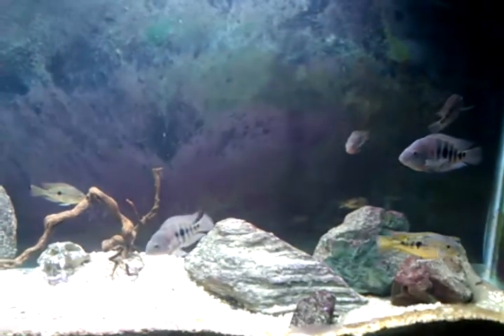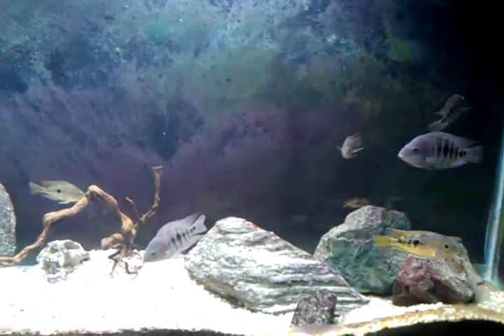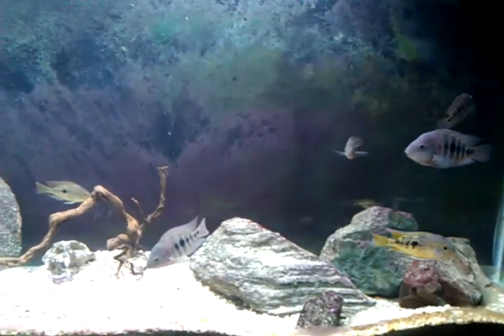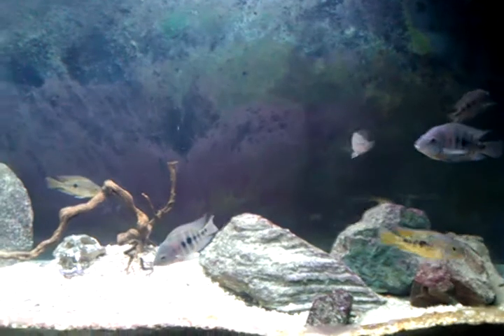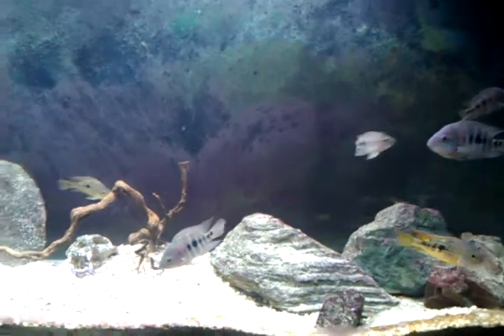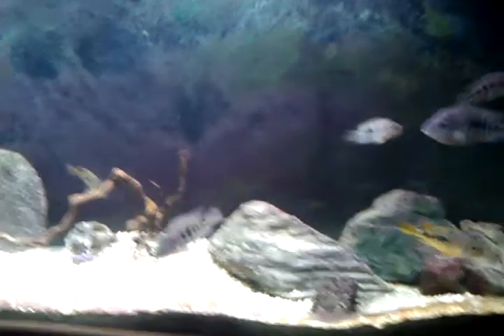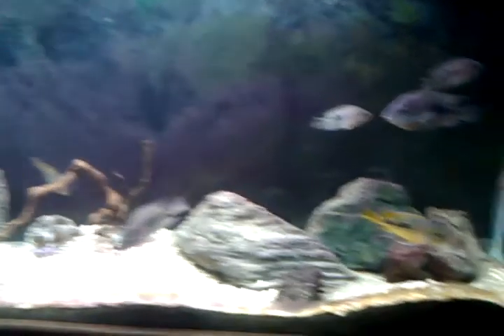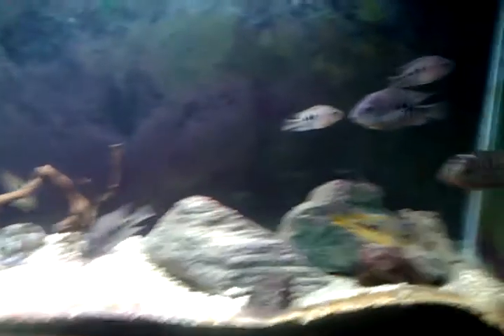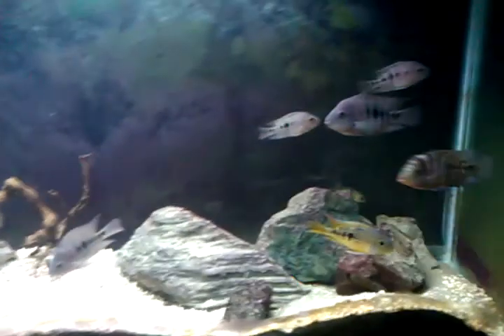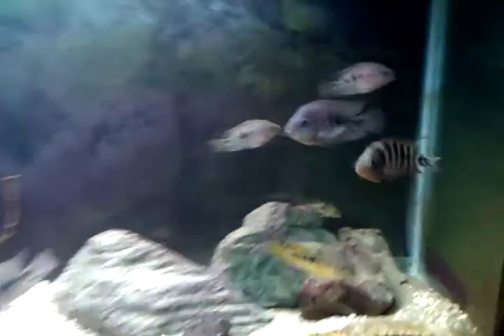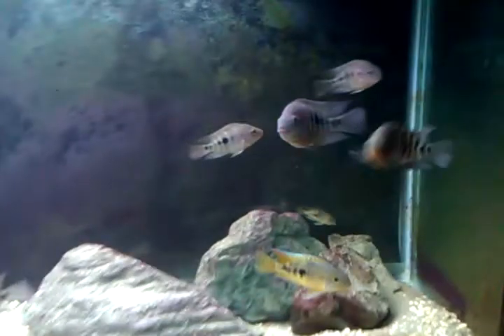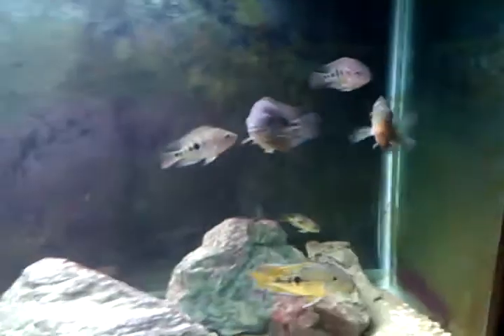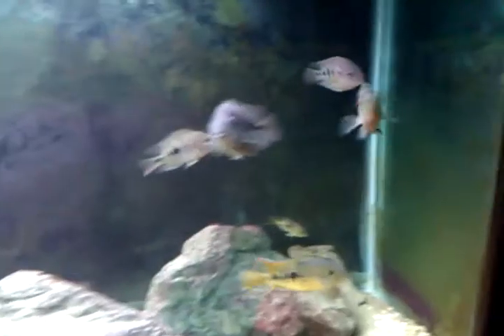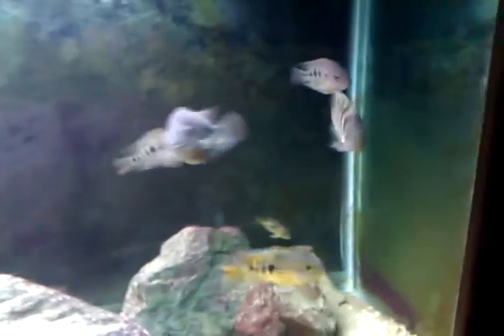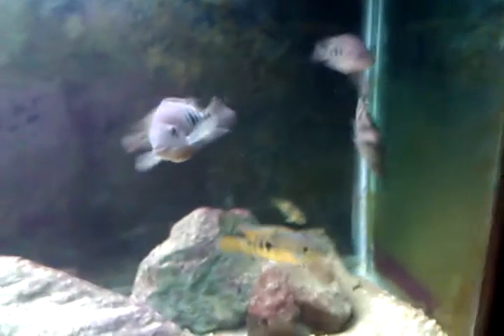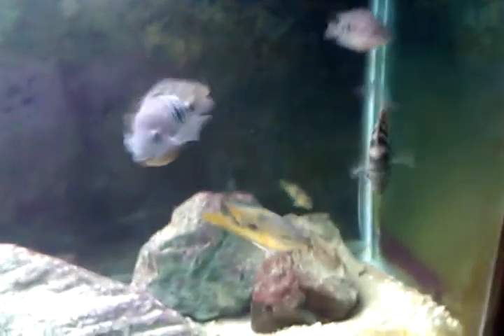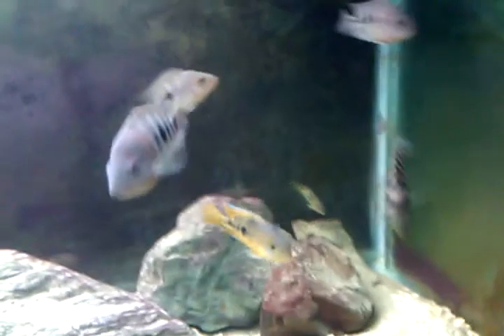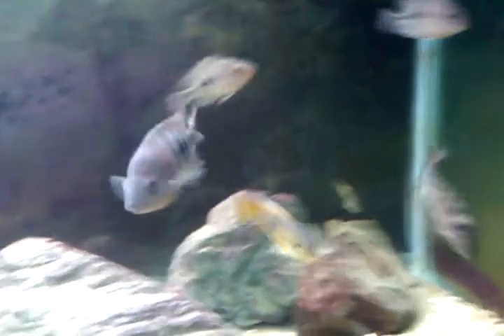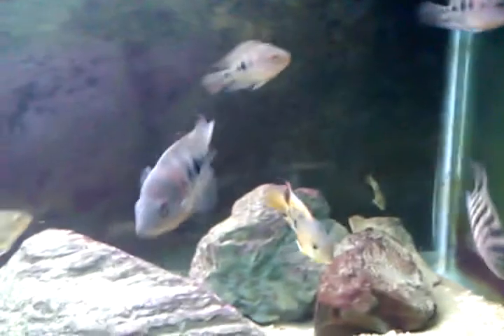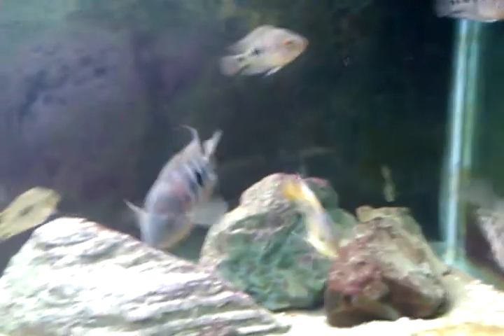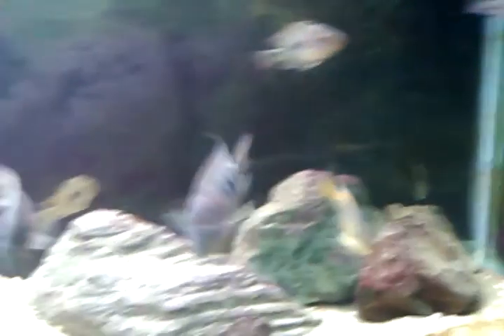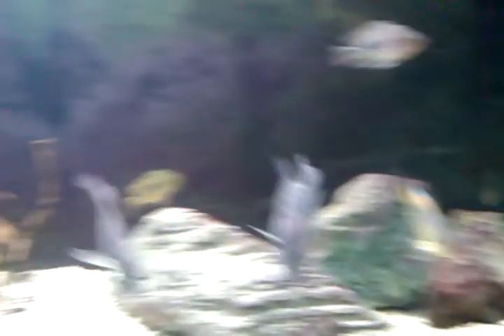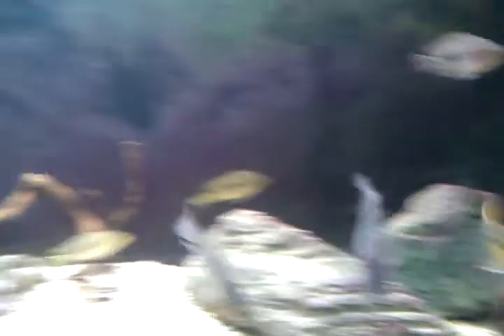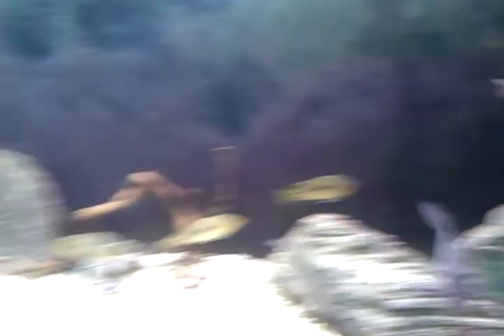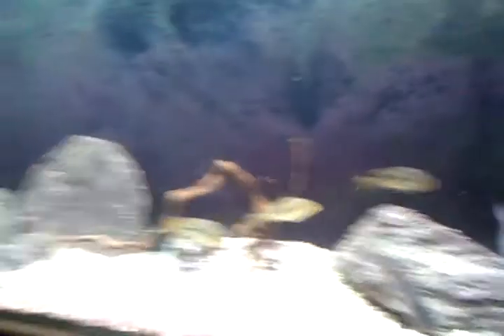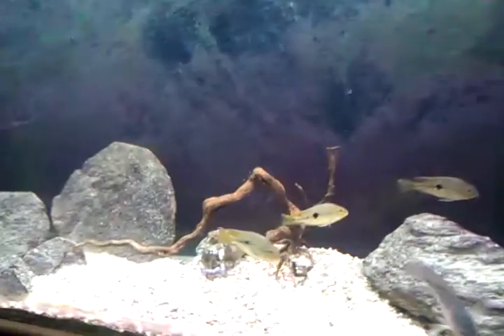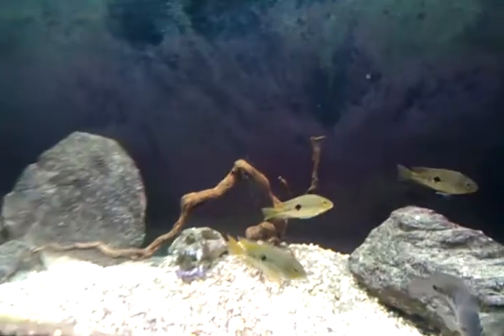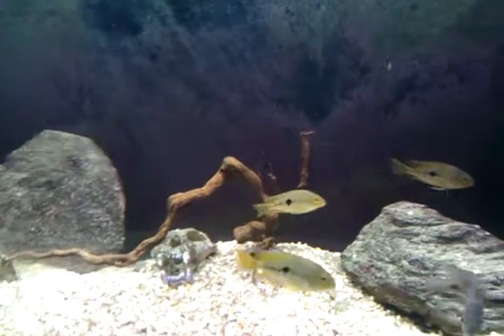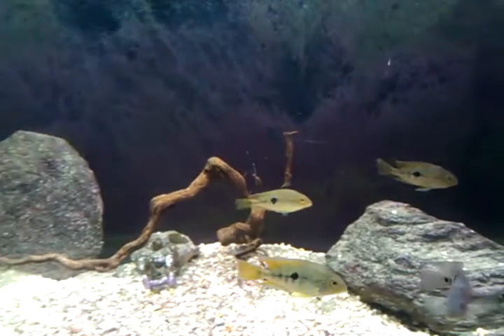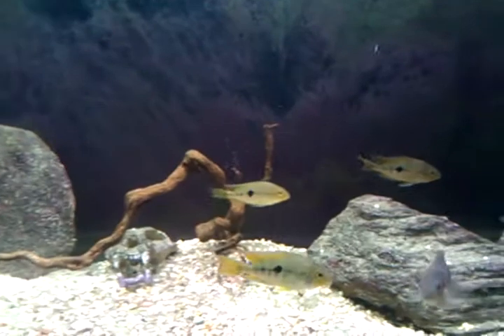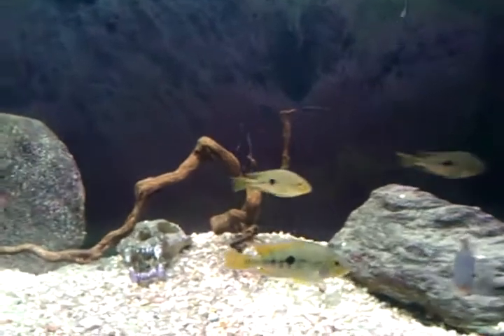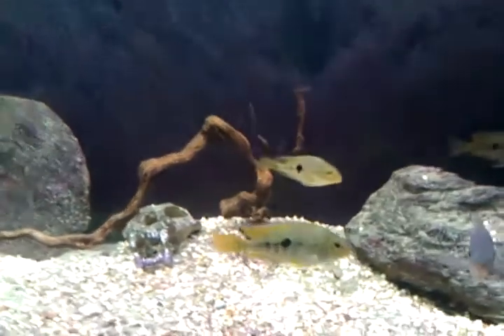They go through different color changes, different pattern changes, behavioral changes, as they try to decide who's going to be the top dog in the tank. I'd like to zoom in on some of the fish that I'm quite sure I'm going to be getting rid of here.